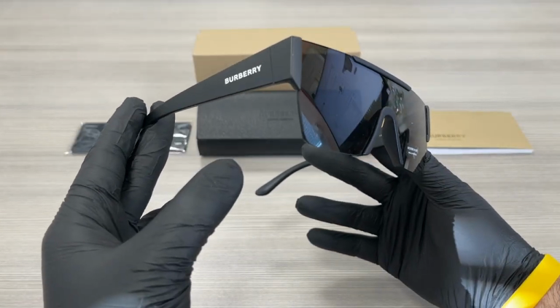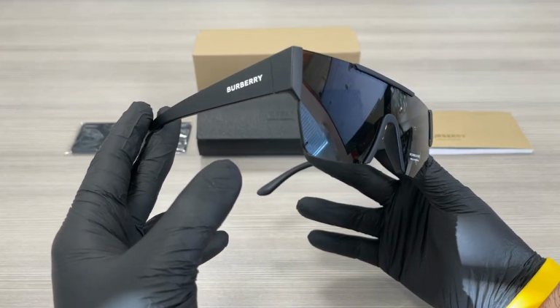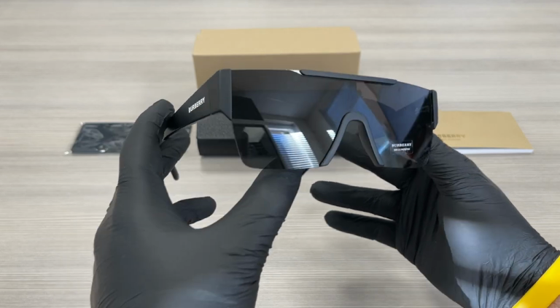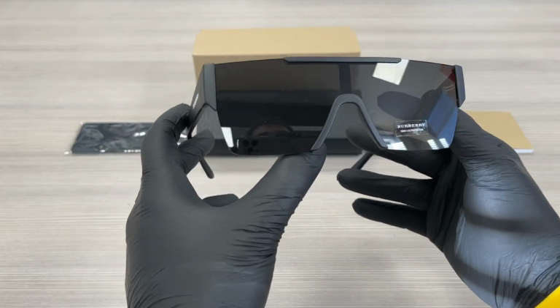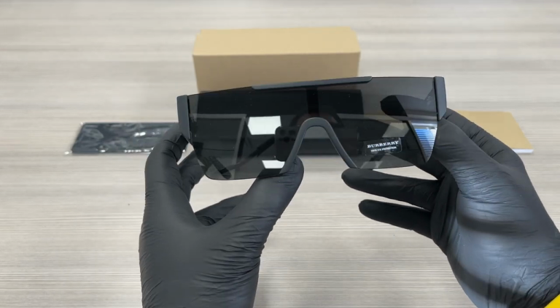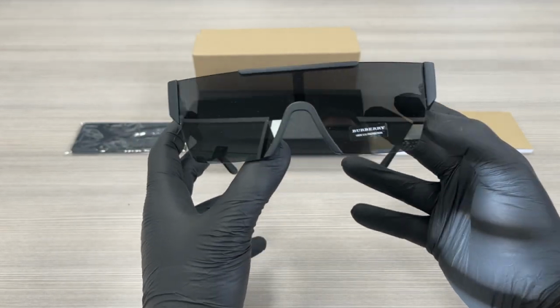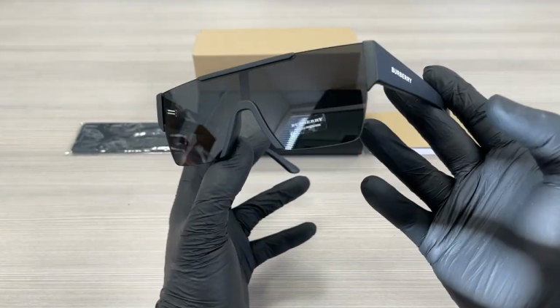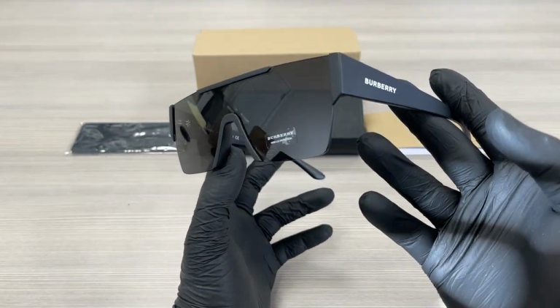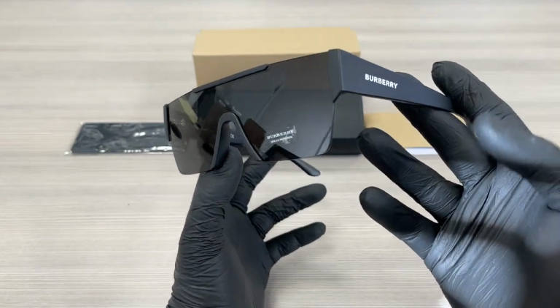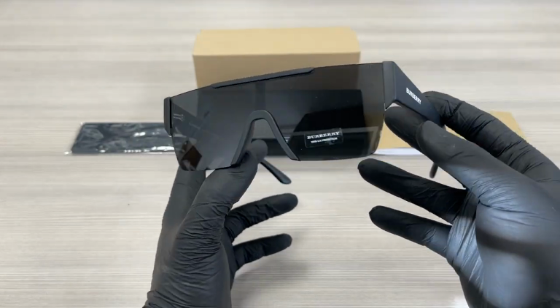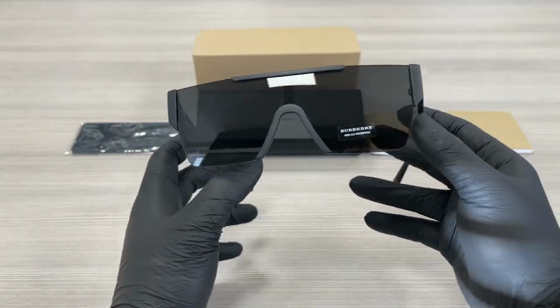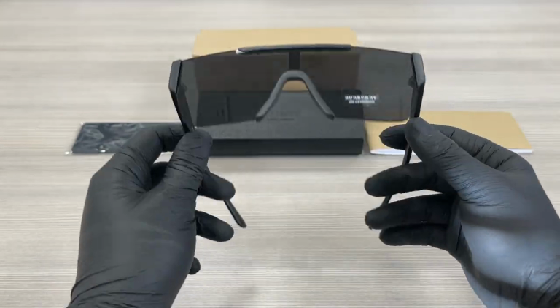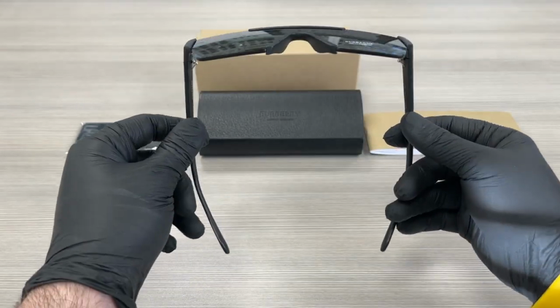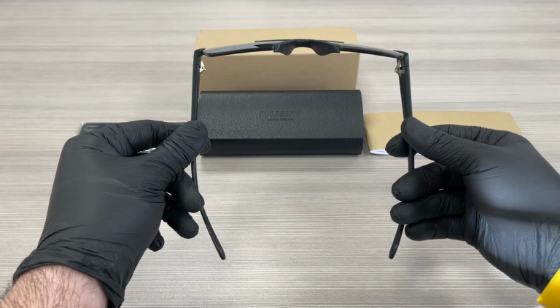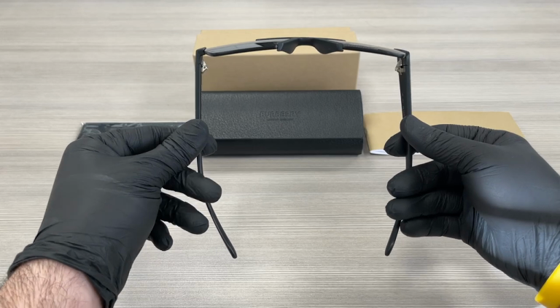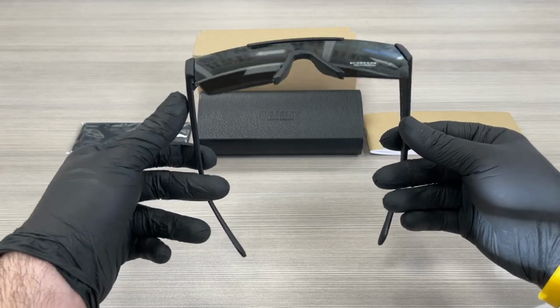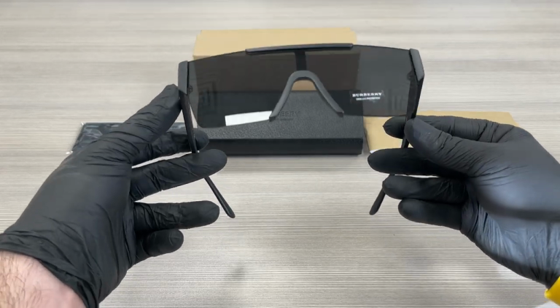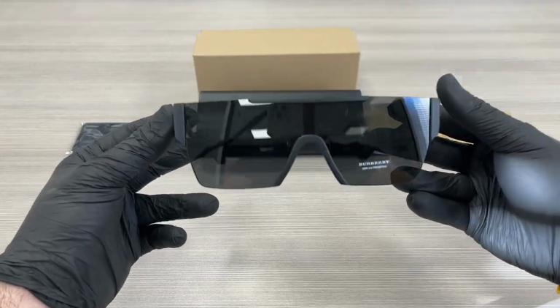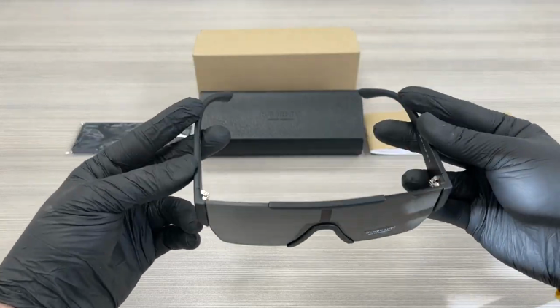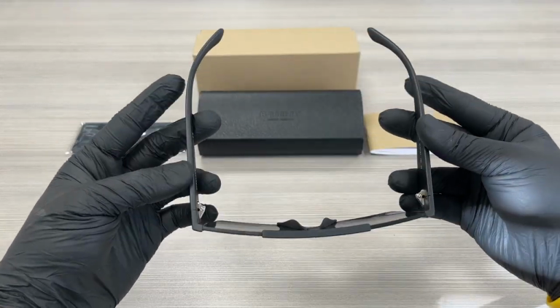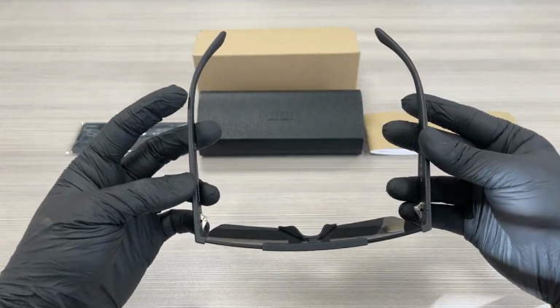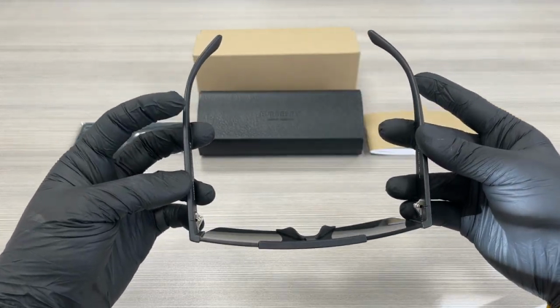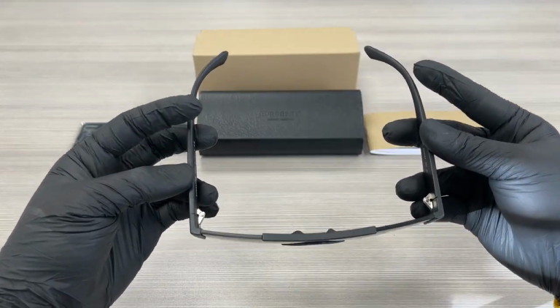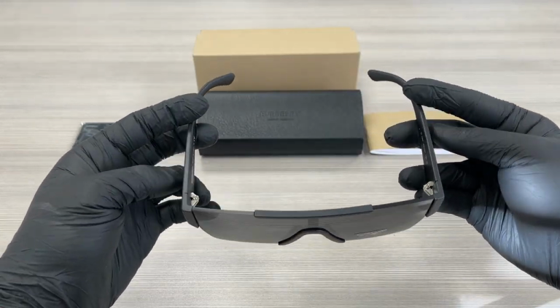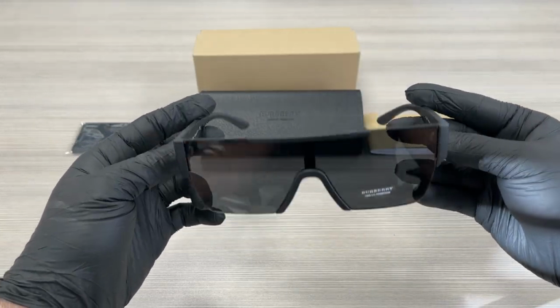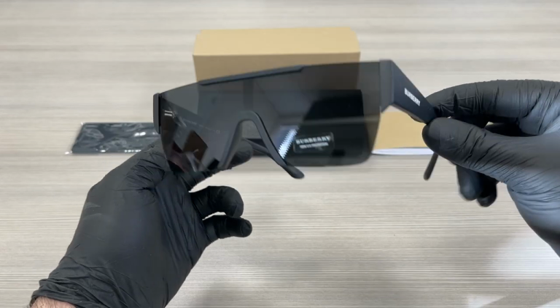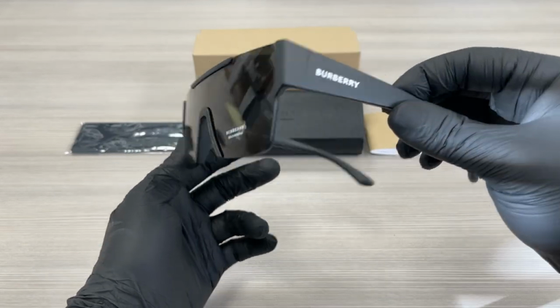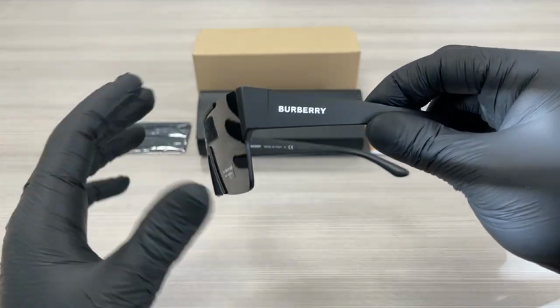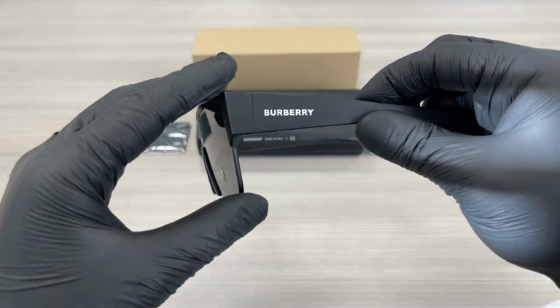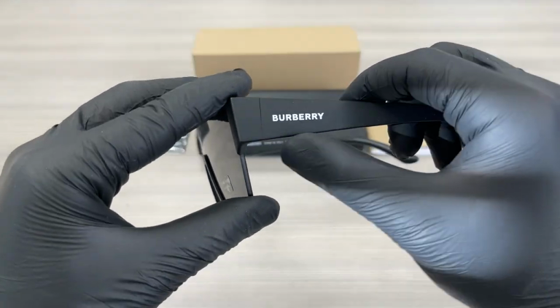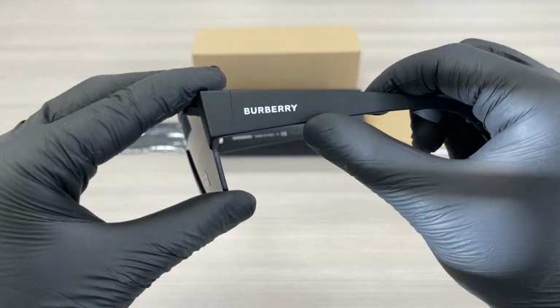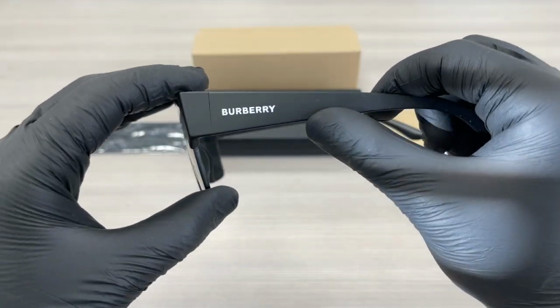The style of this frame is shield. On the temple serial, we have a white Burberry writing.